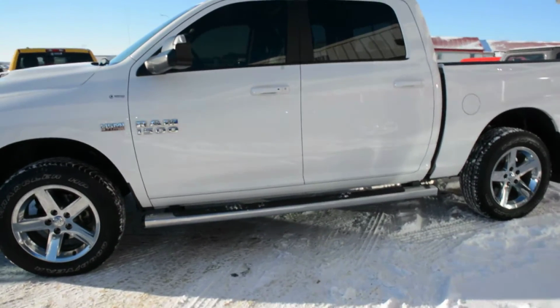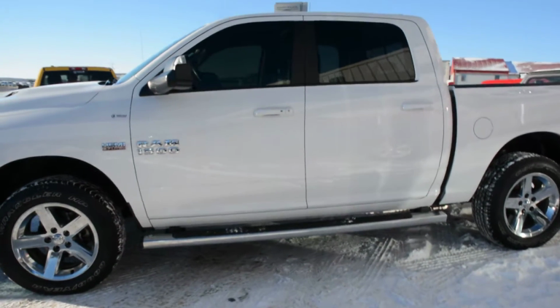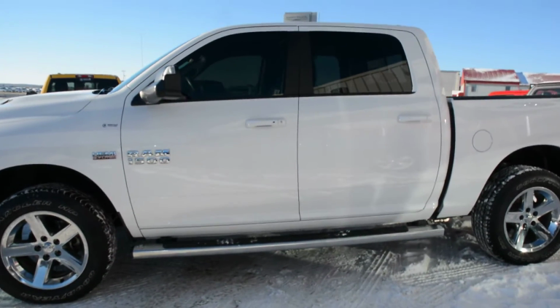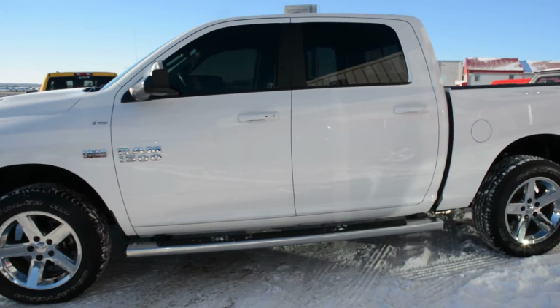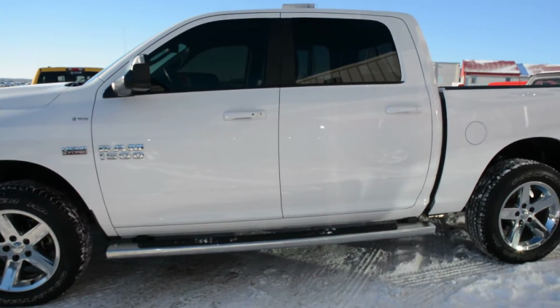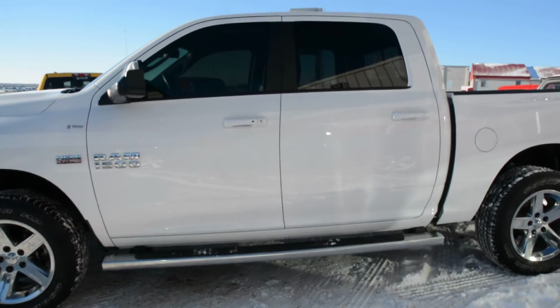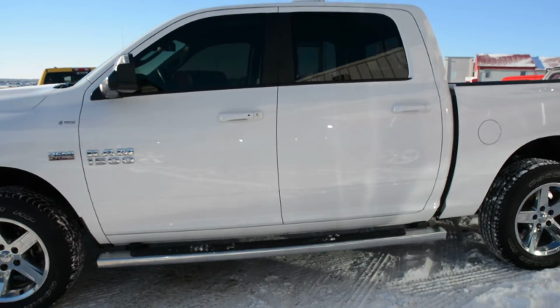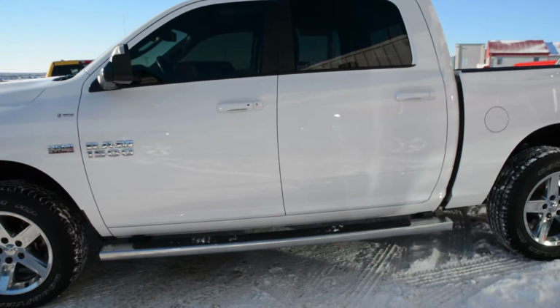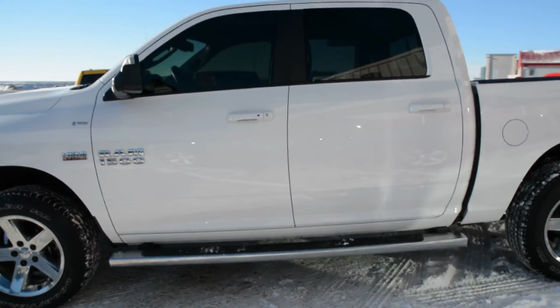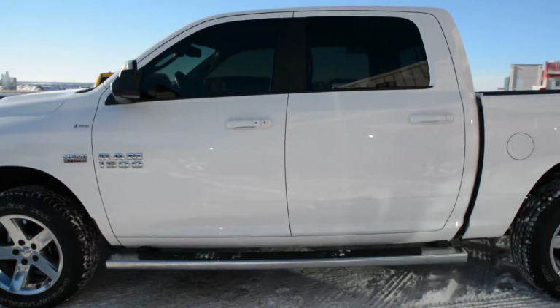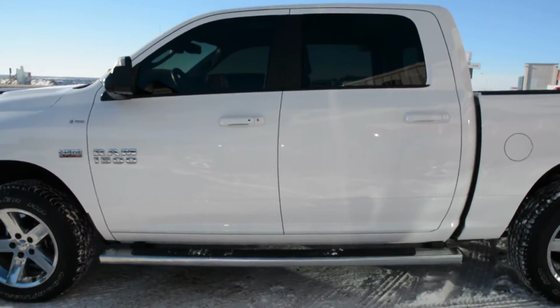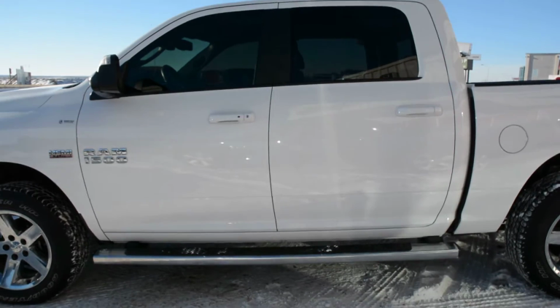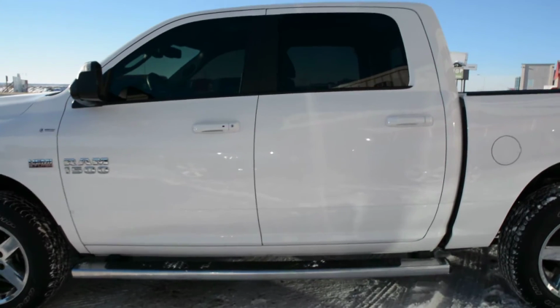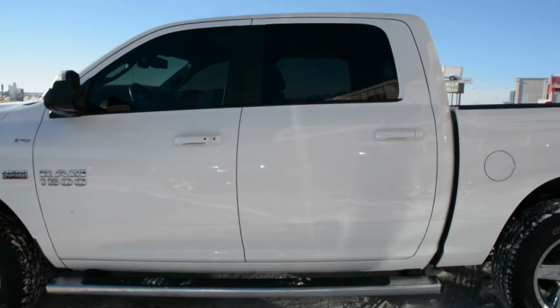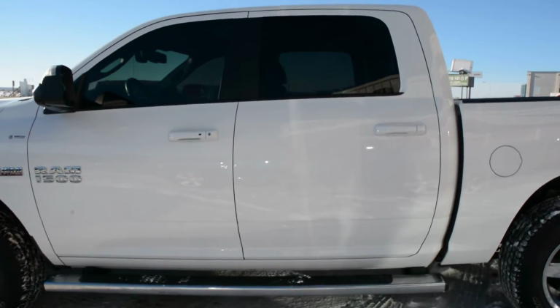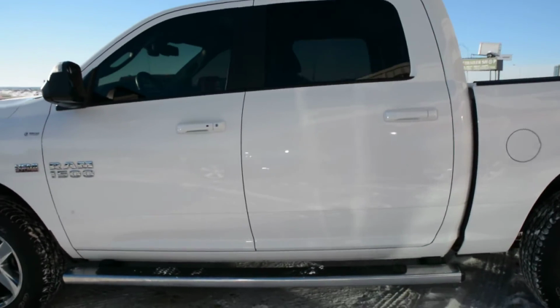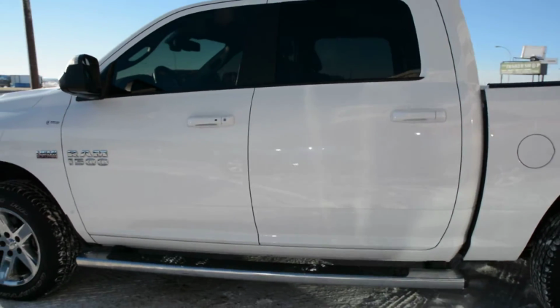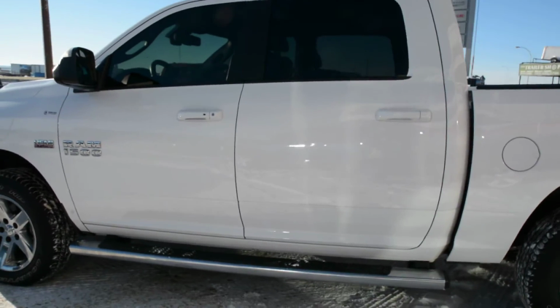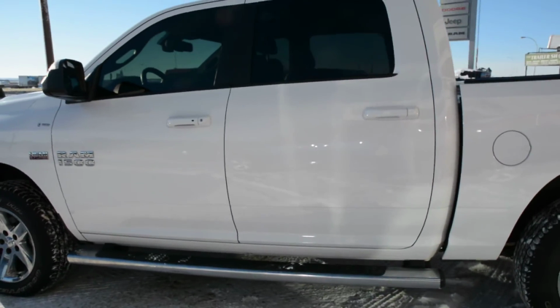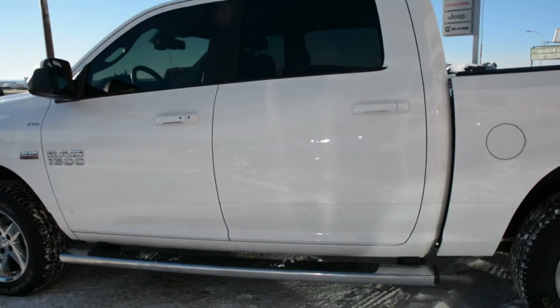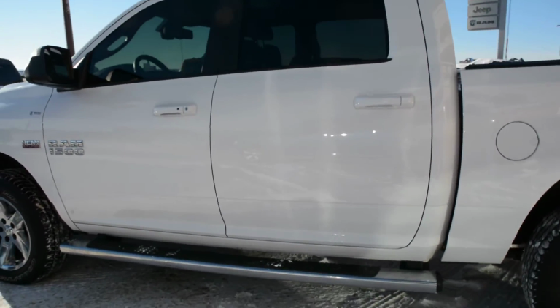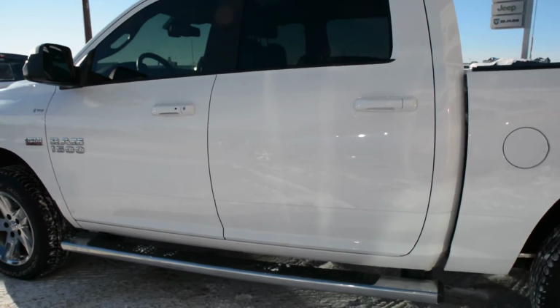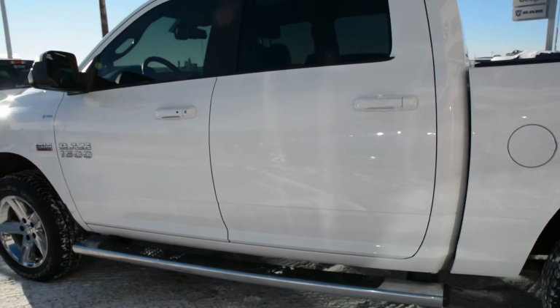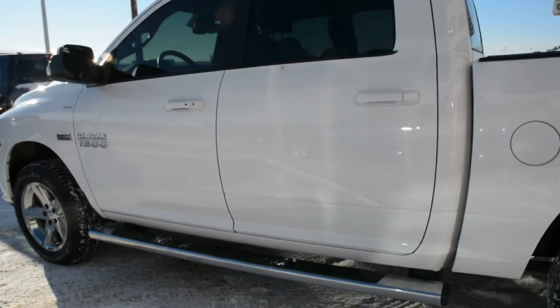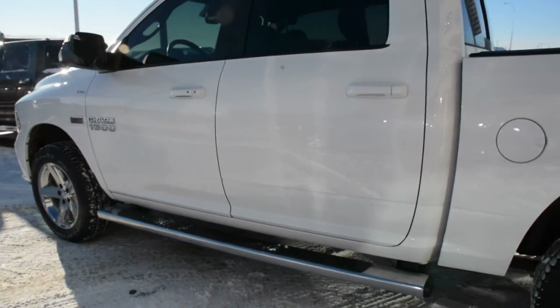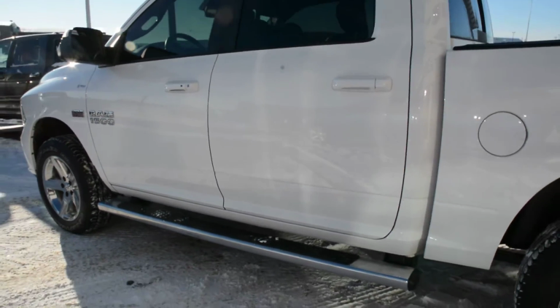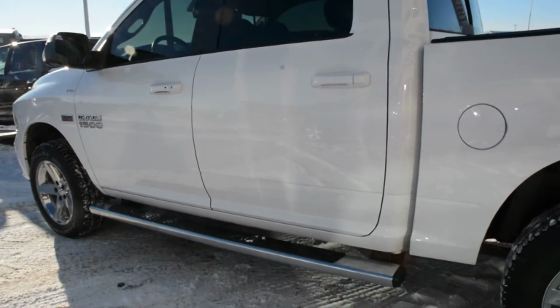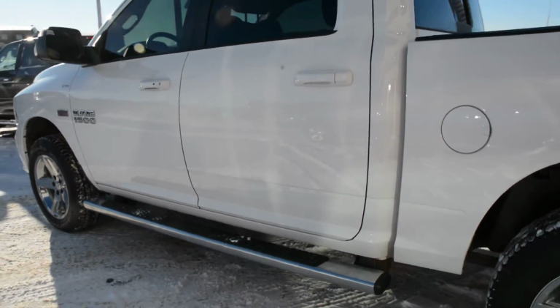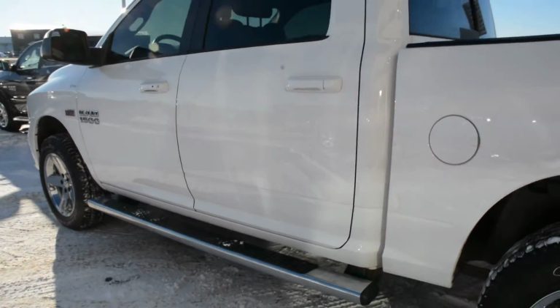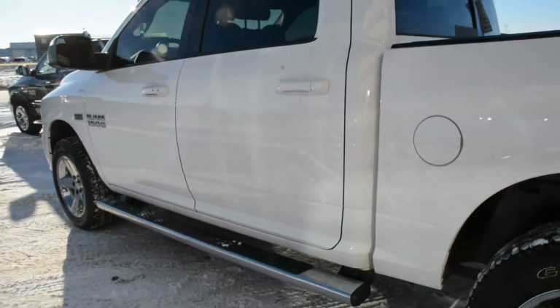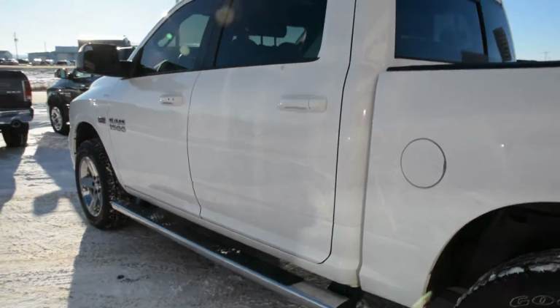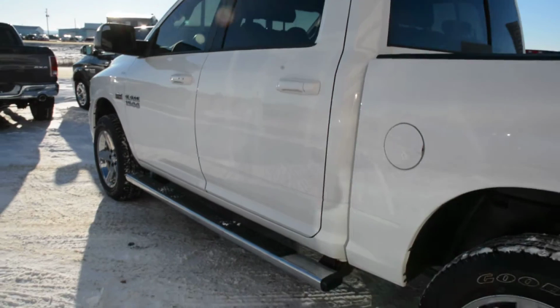Starting with this model — it is equipped with the 5.7L Hemi V8 engine, an 8-speed automatic transmission, and it's in the white paint finish.